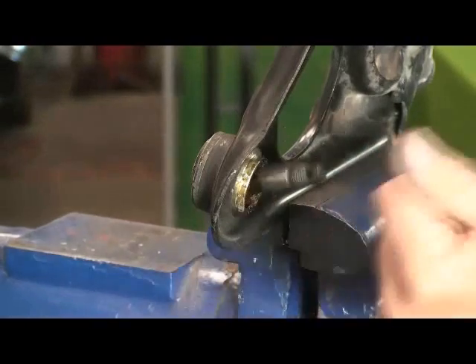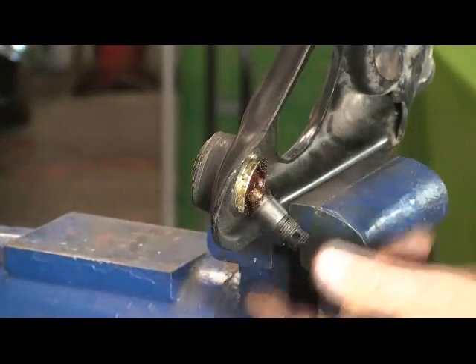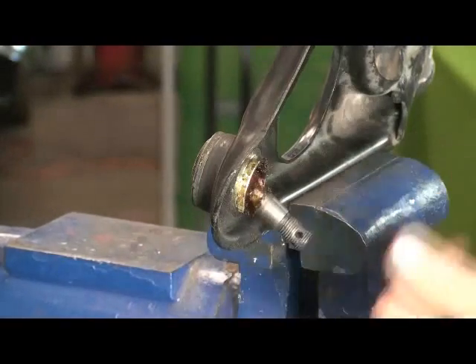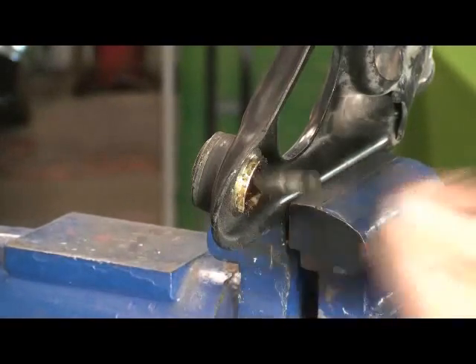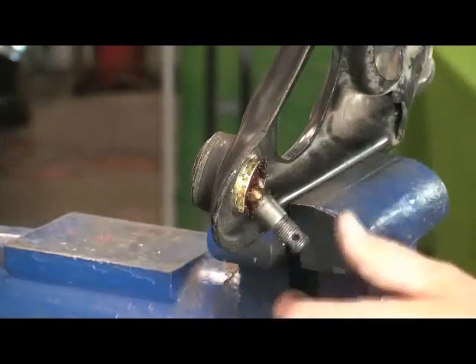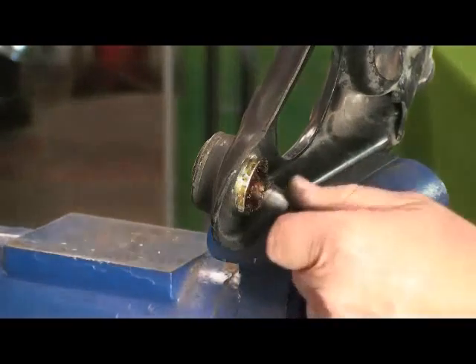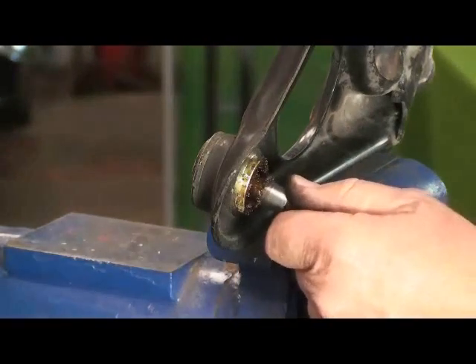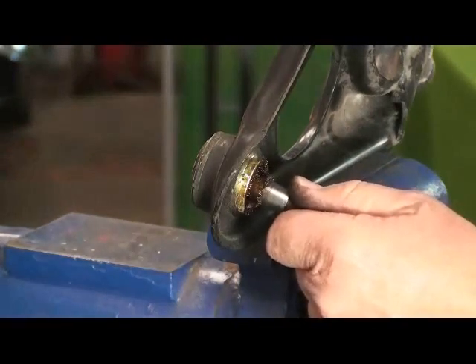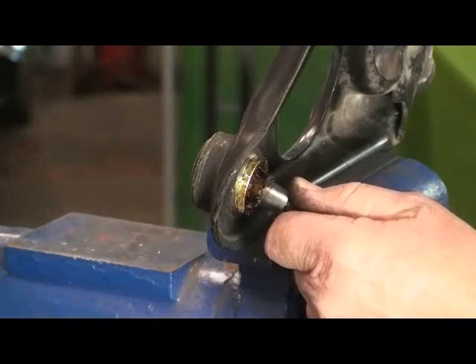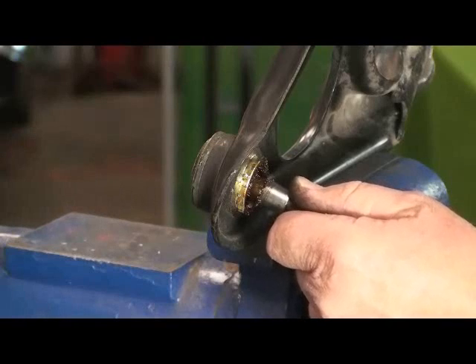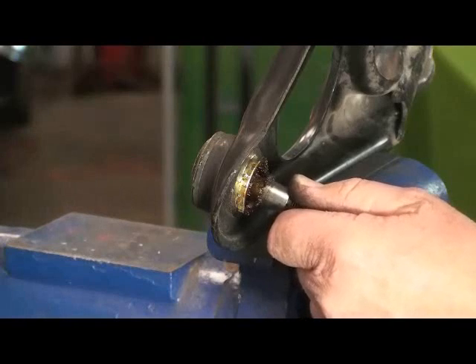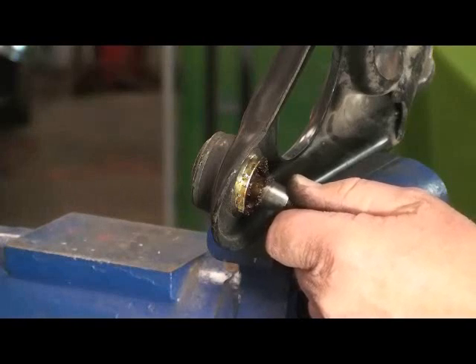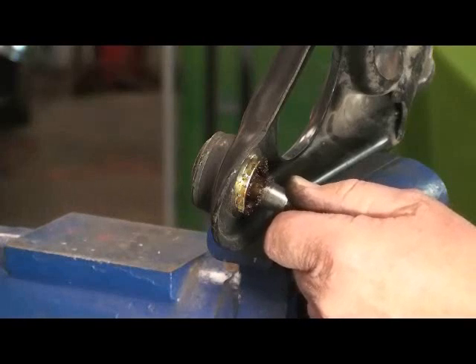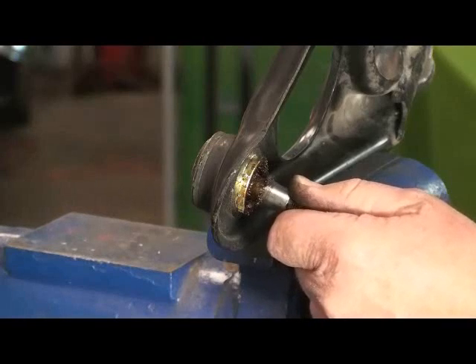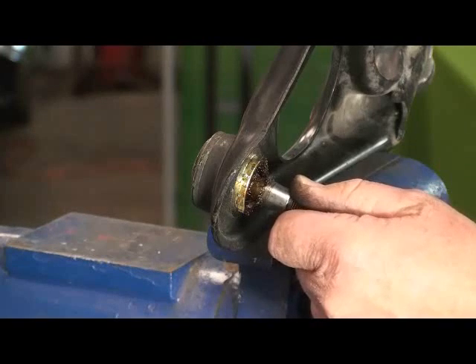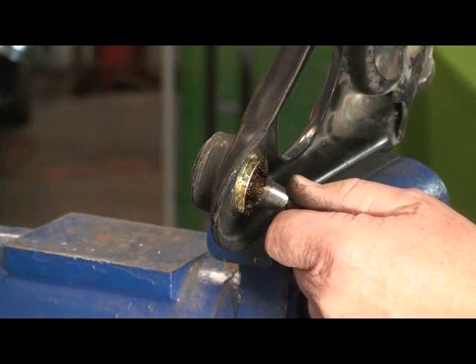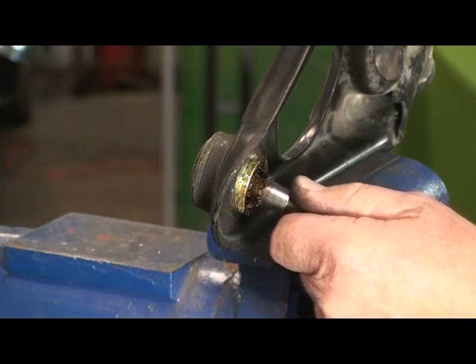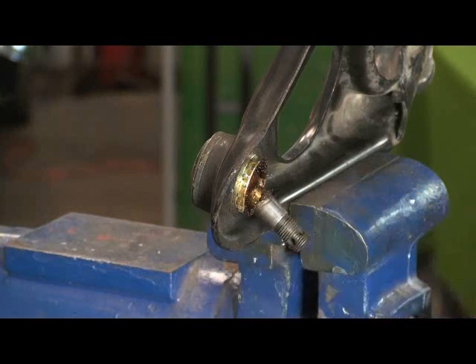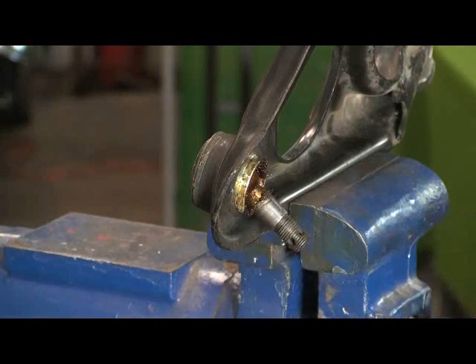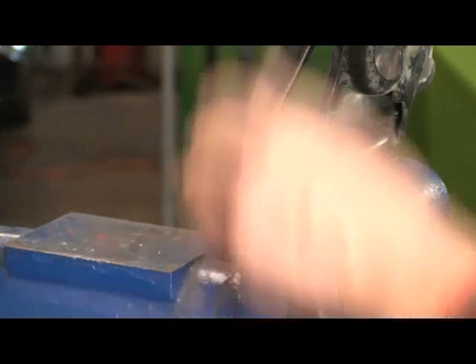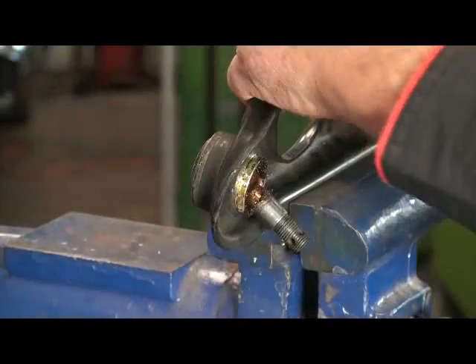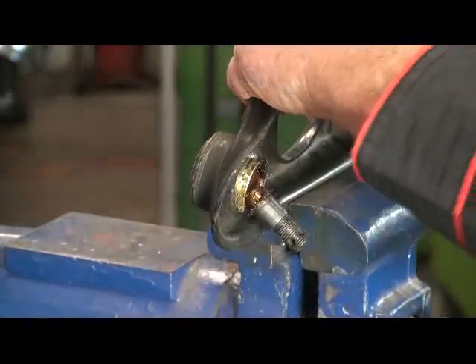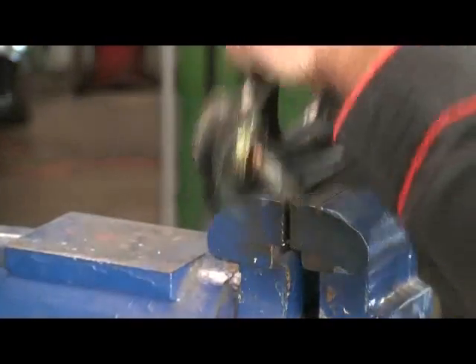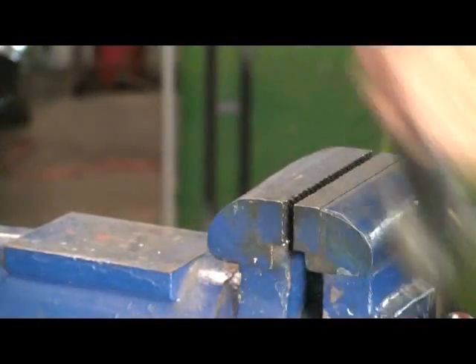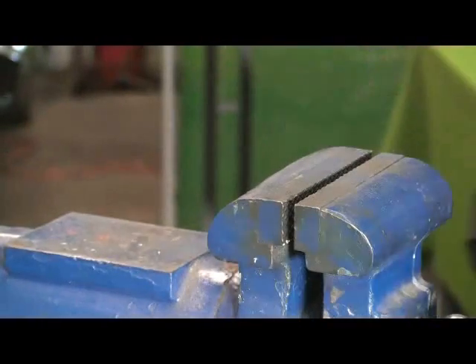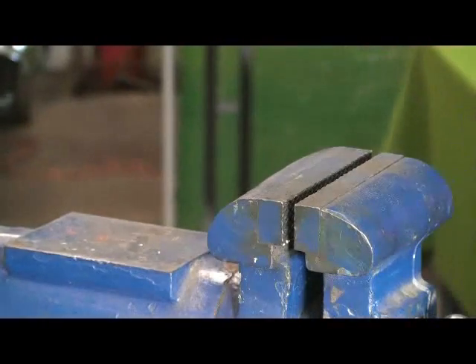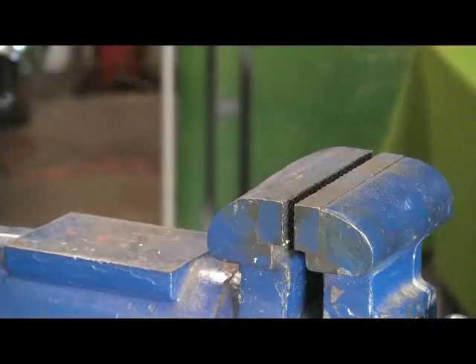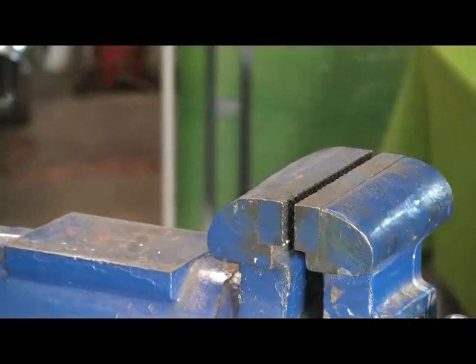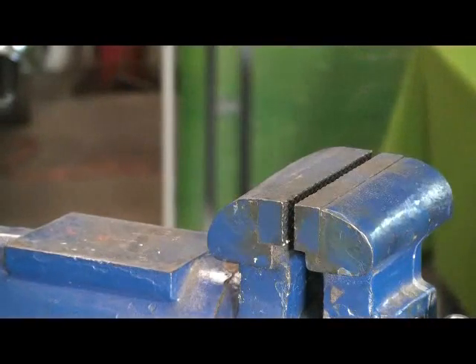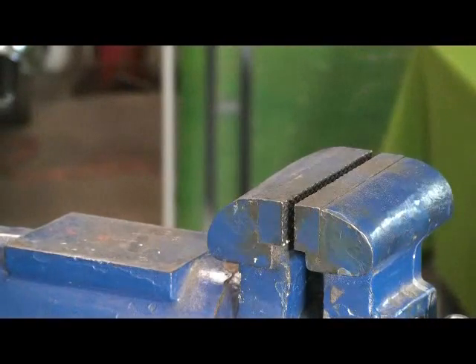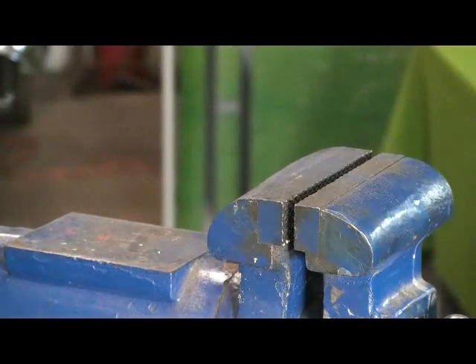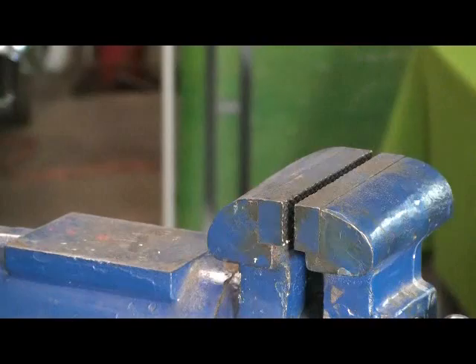Now there's that loose and floppy ball joint — still a little play in it too. The next step is we're going to pull it off and take it over to the press and press the ball joint out.